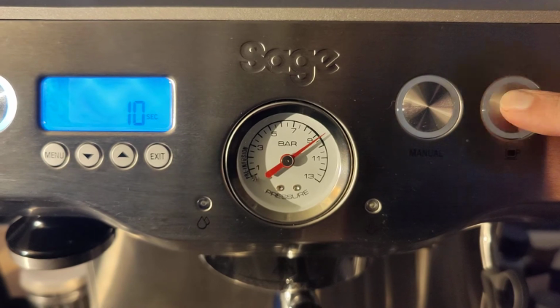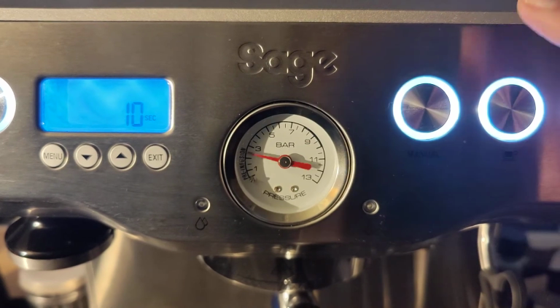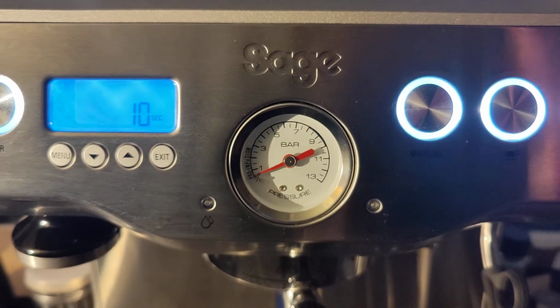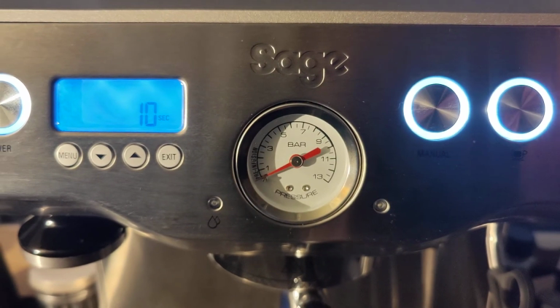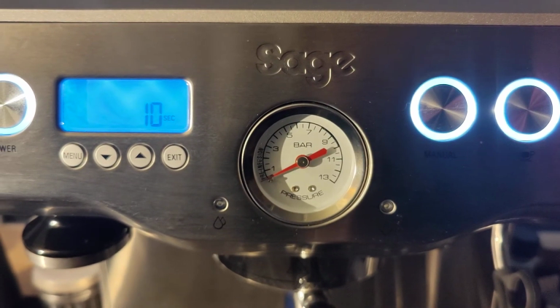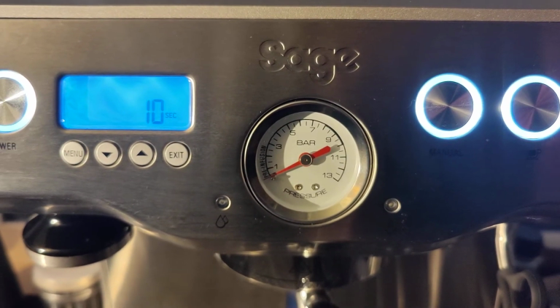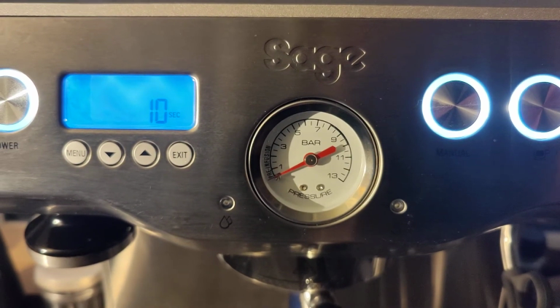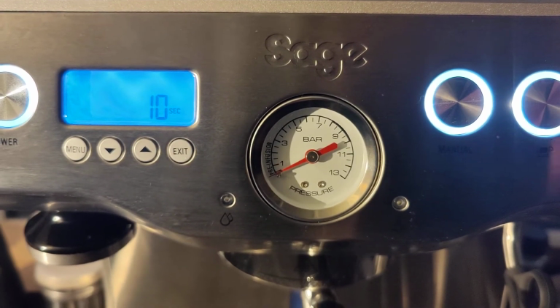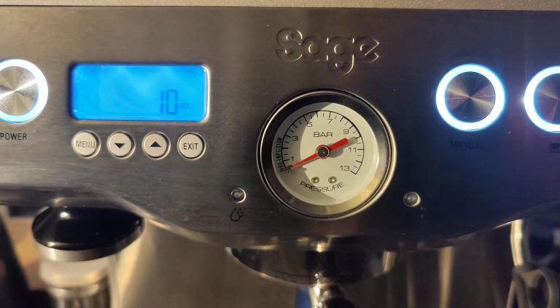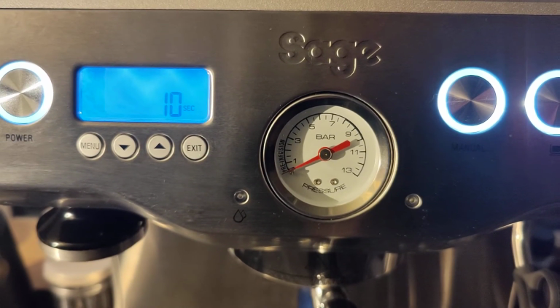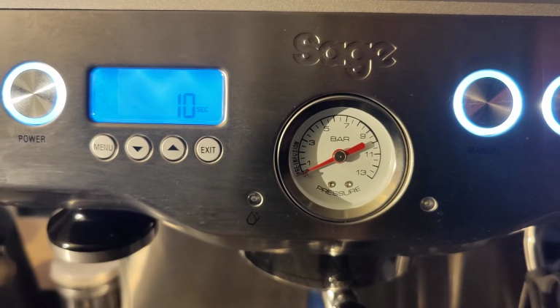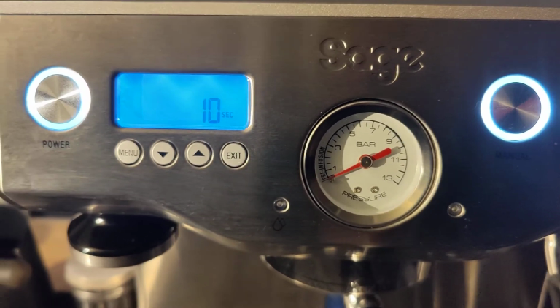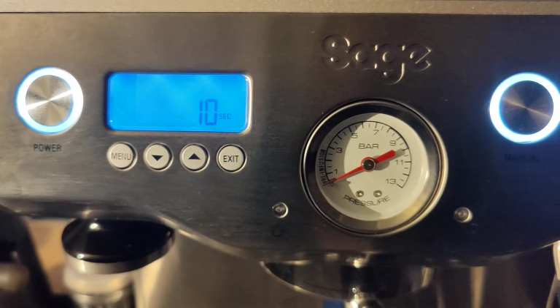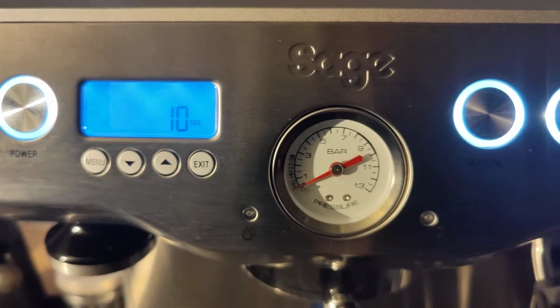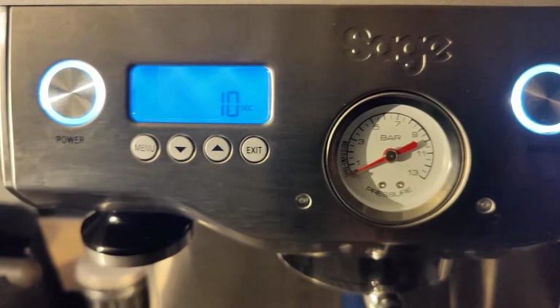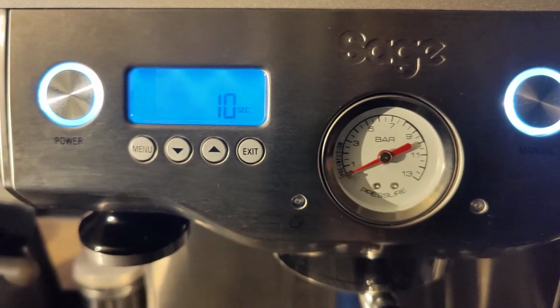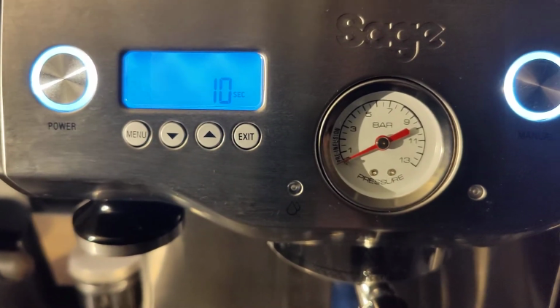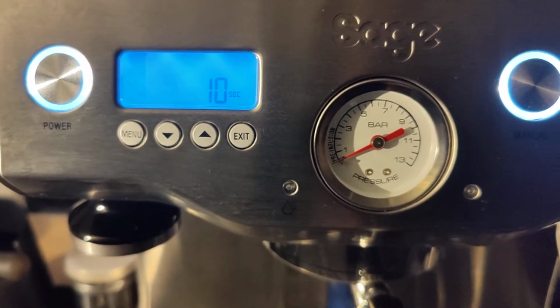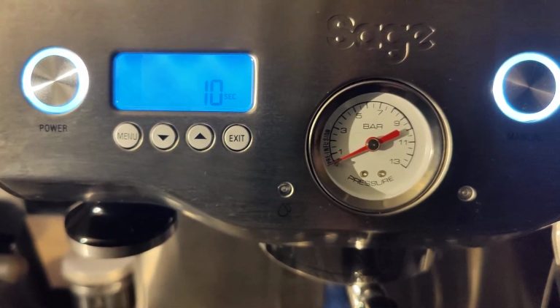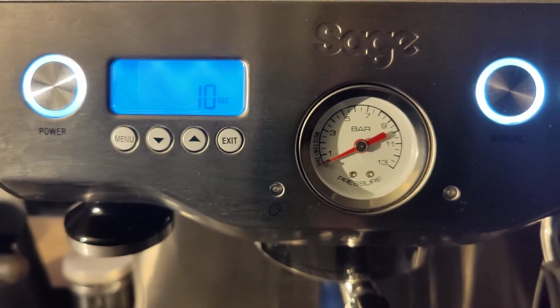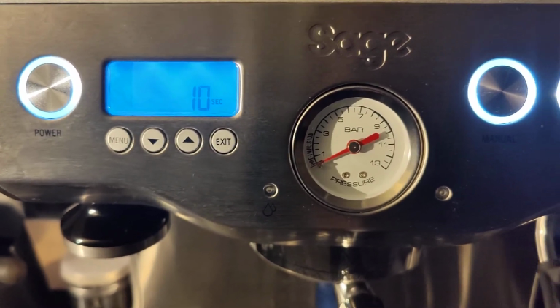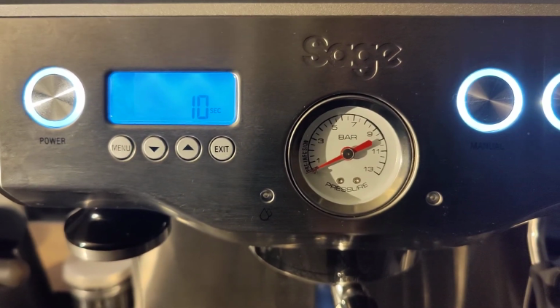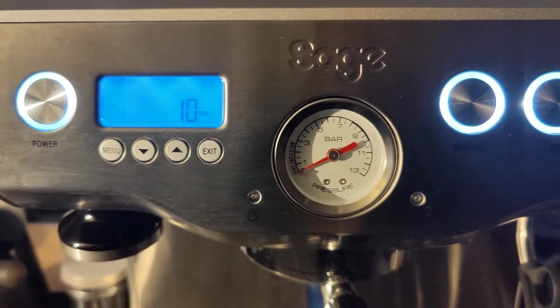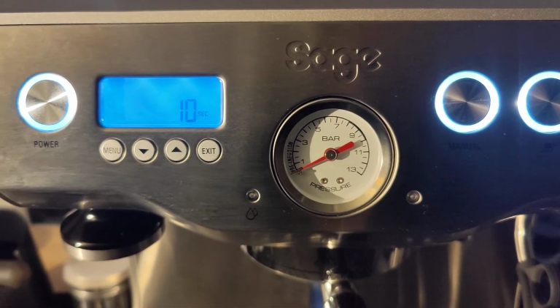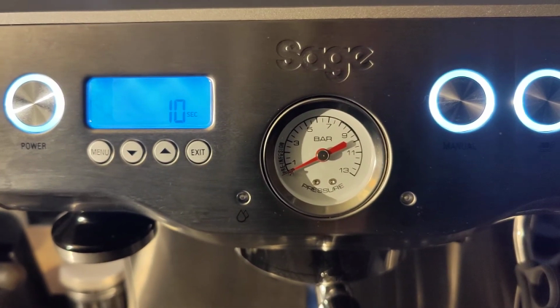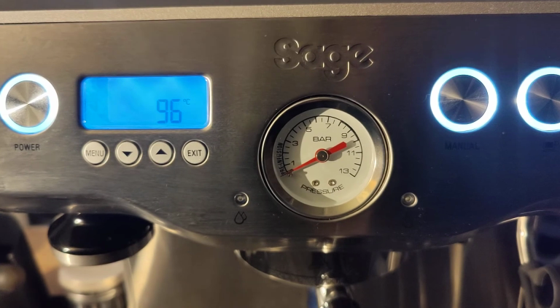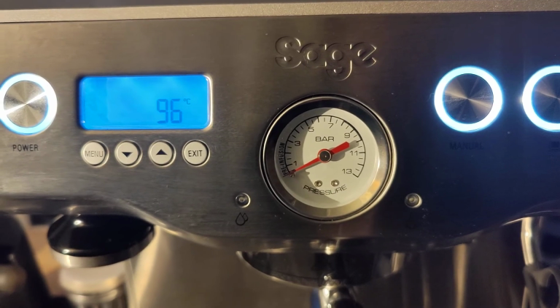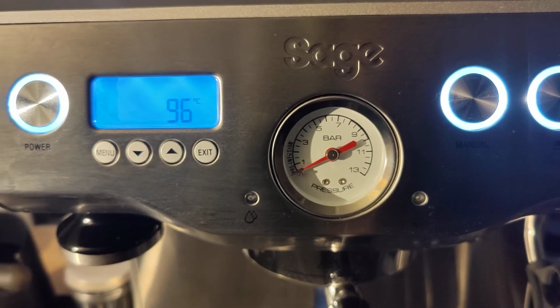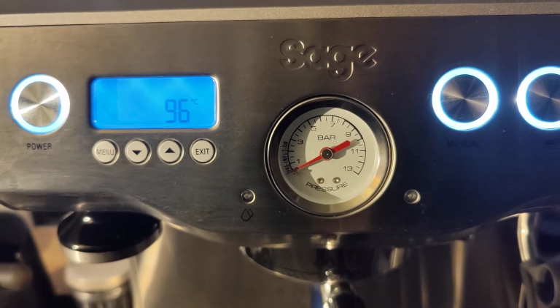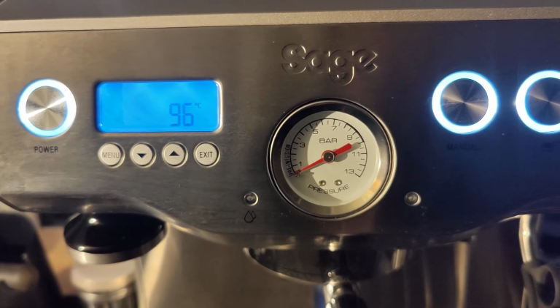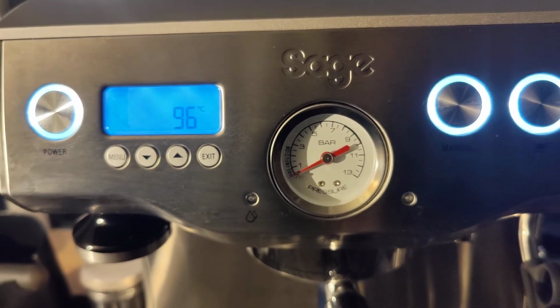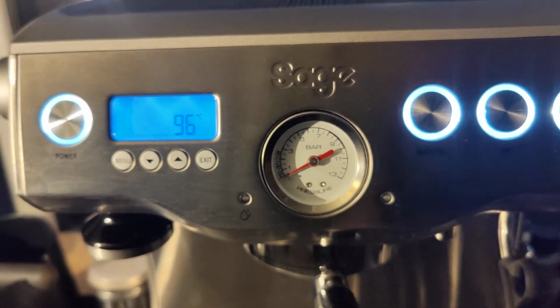As you can see, the OPV stops at around about nine bar, instead of going all the way to ten — sometimes over ten, nearly eleven. So quick video on that.